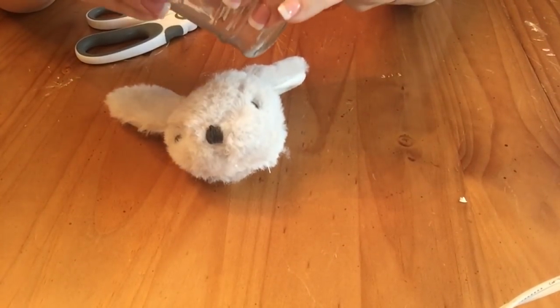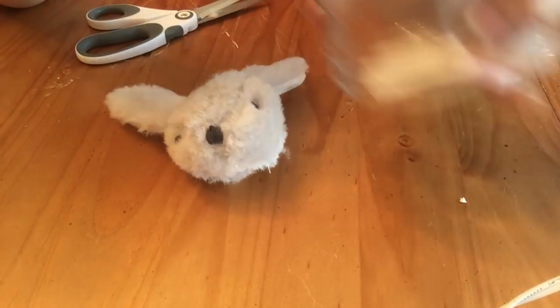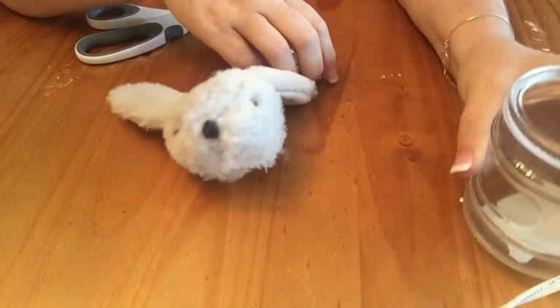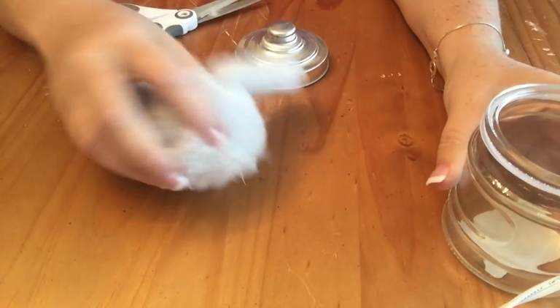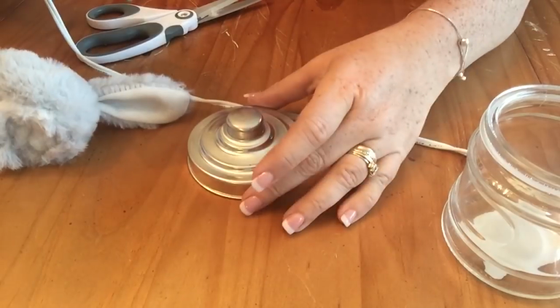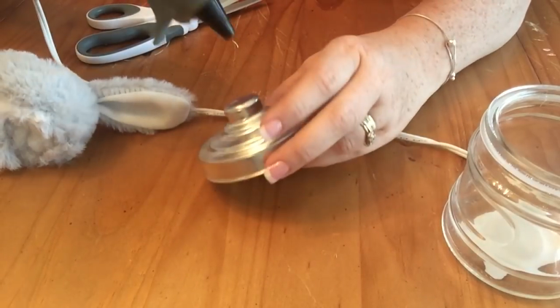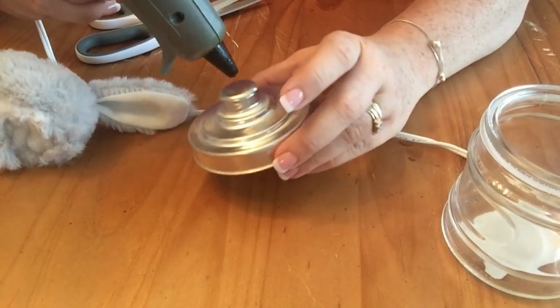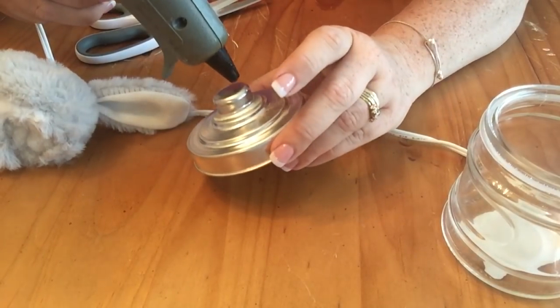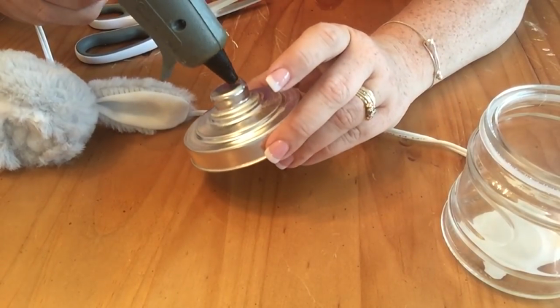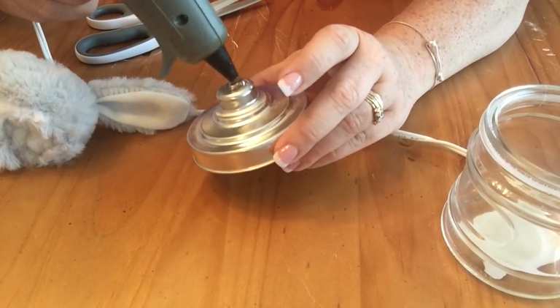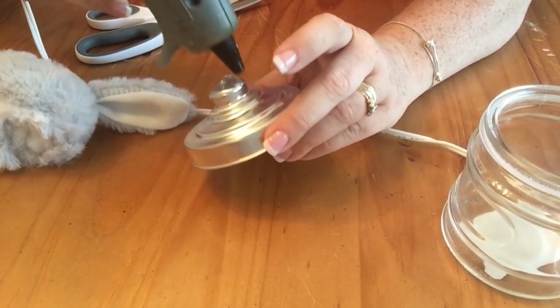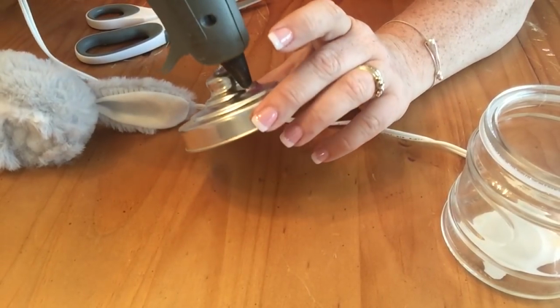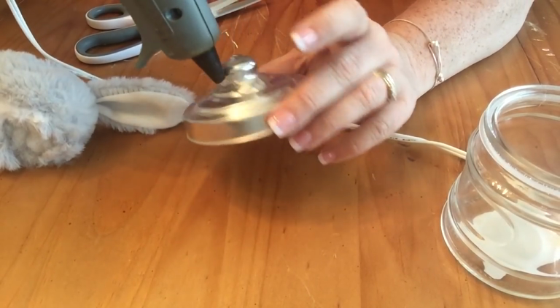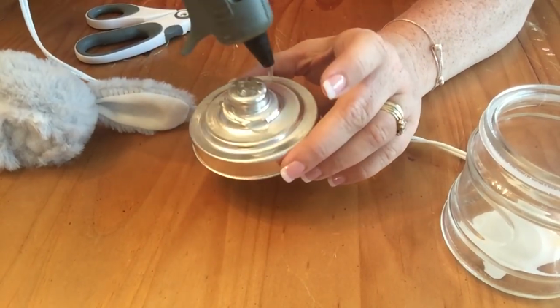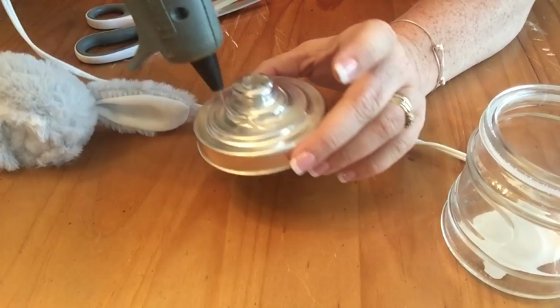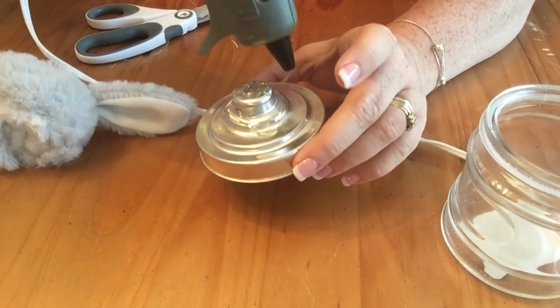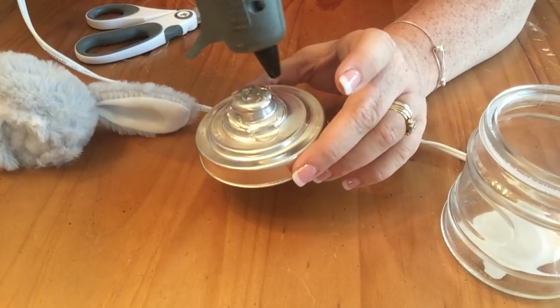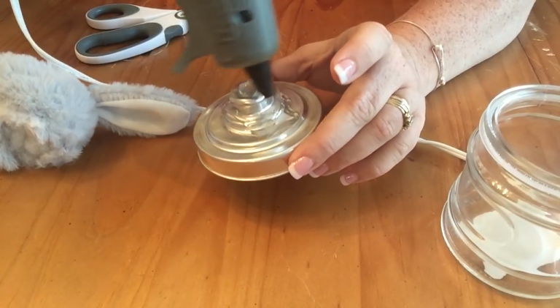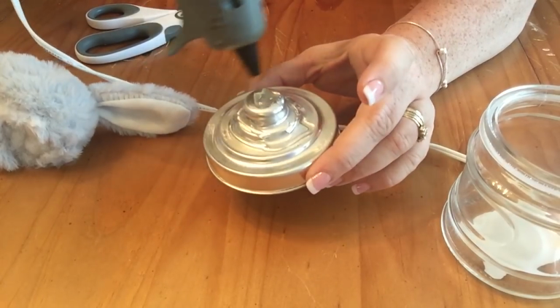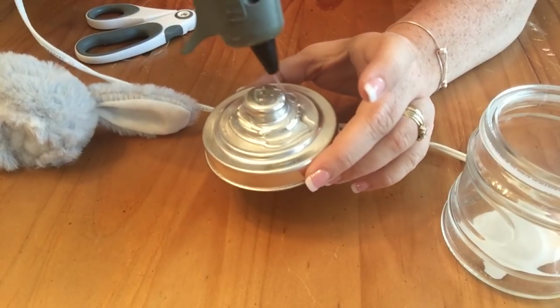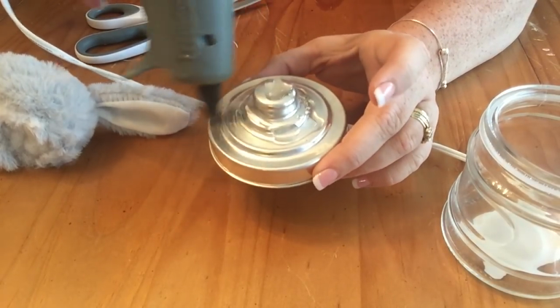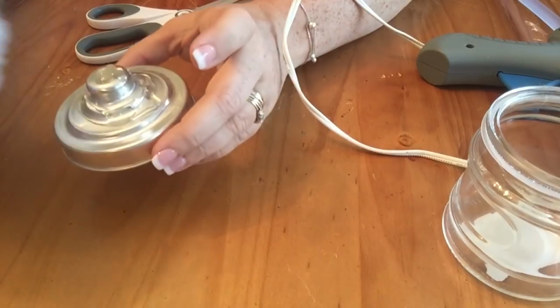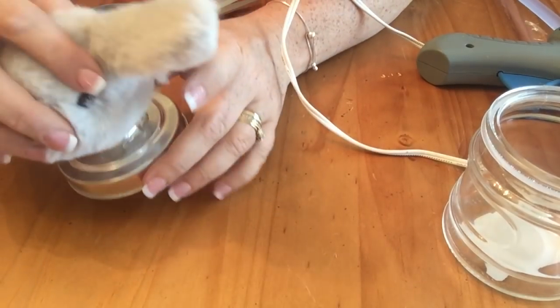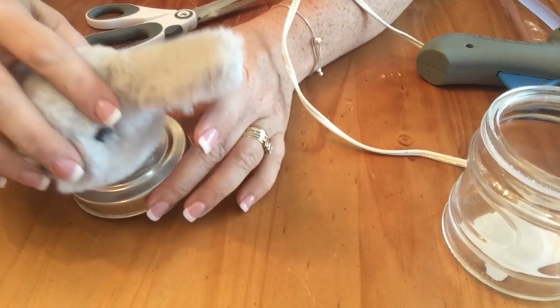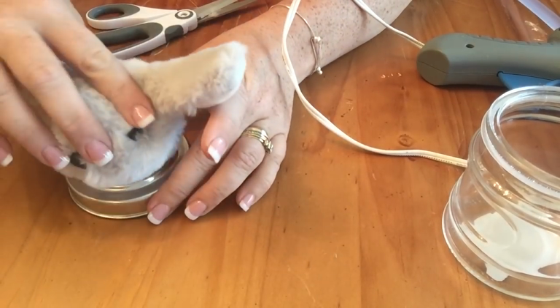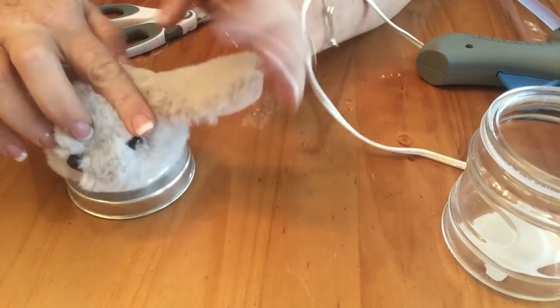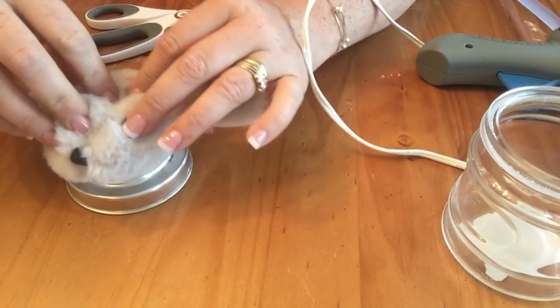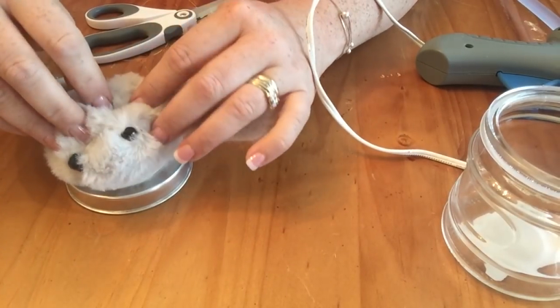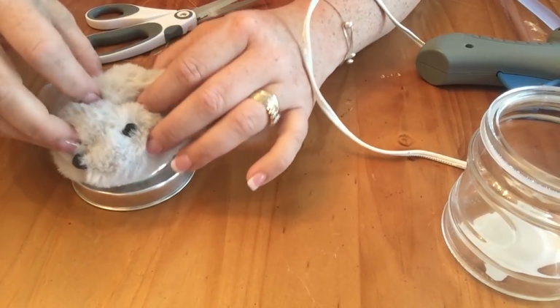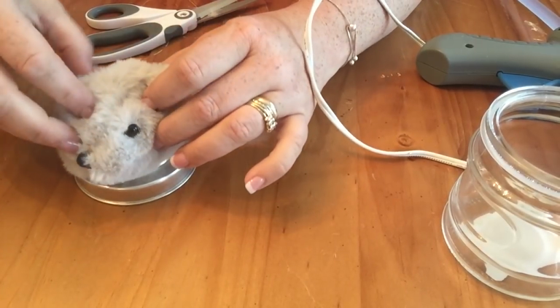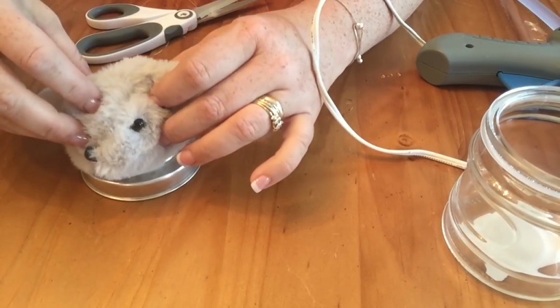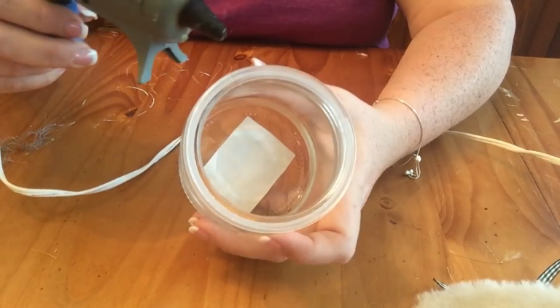Once we have all those pieces cut off, we're going to take the lid off of the jar and go ahead and hot glue the head to the jar. Remember, you leave the stuffing in the head. It doesn't really take a lot of glue and it stays pretty well, so I just held it in place for a few seconds to make sure it was where I wanted it to be.